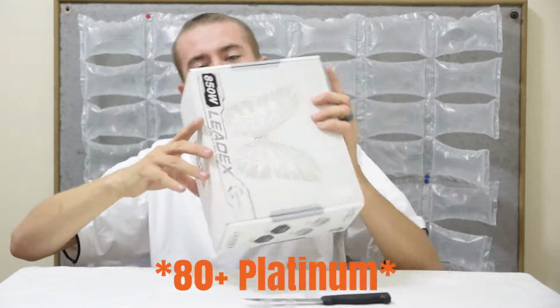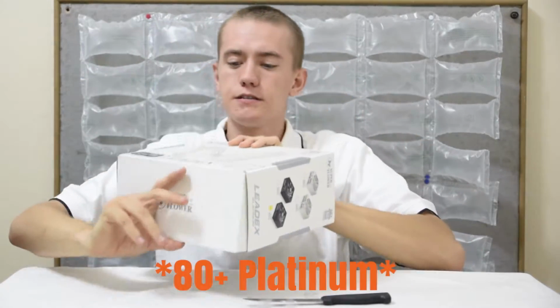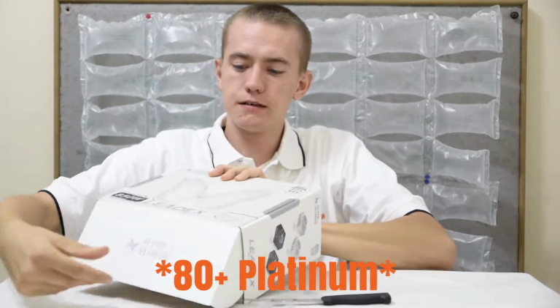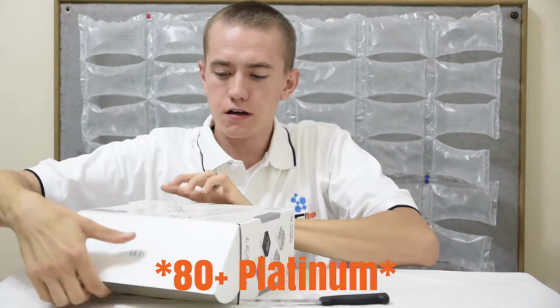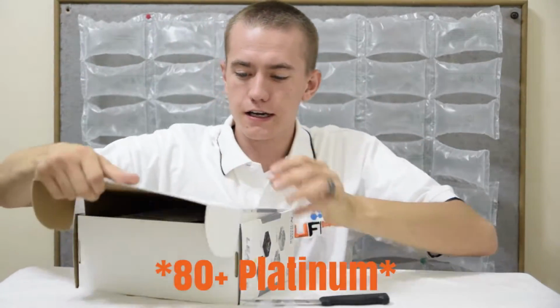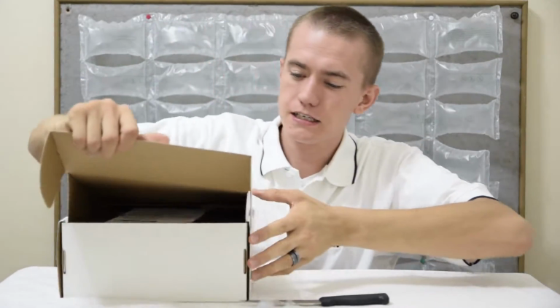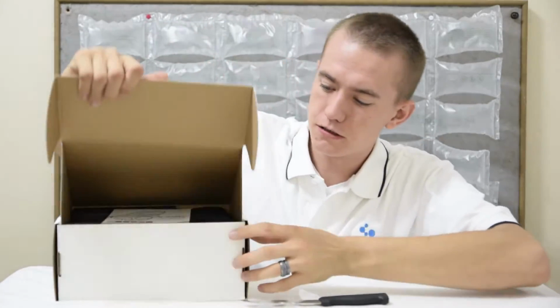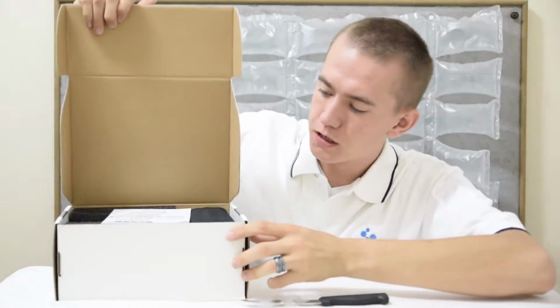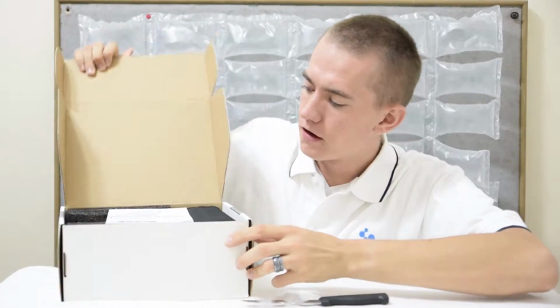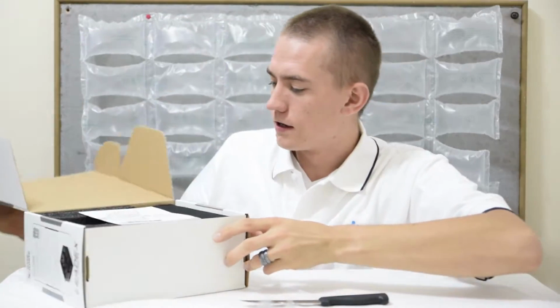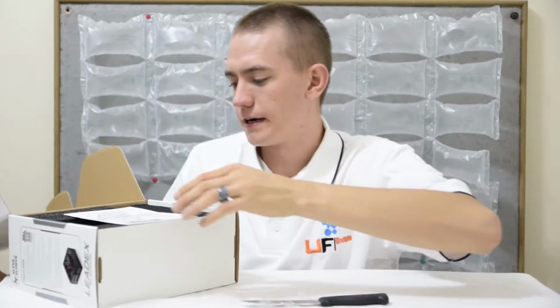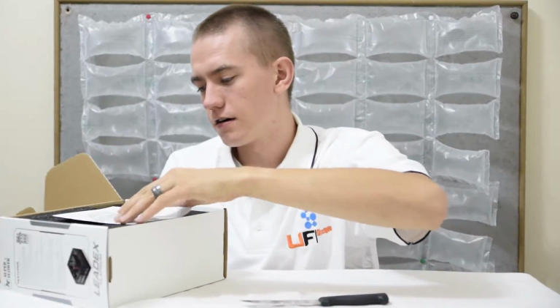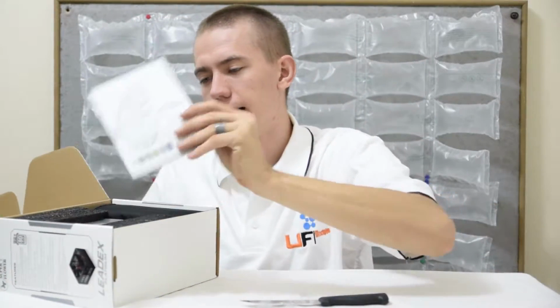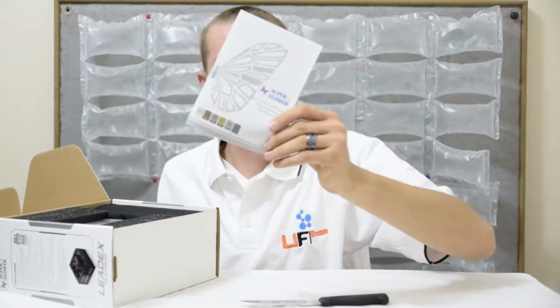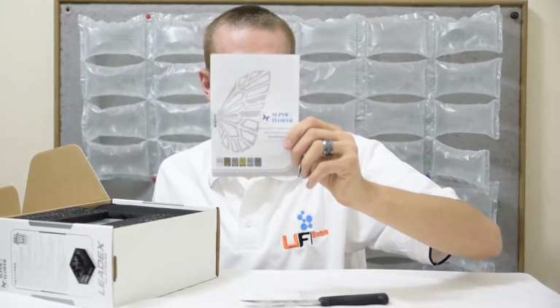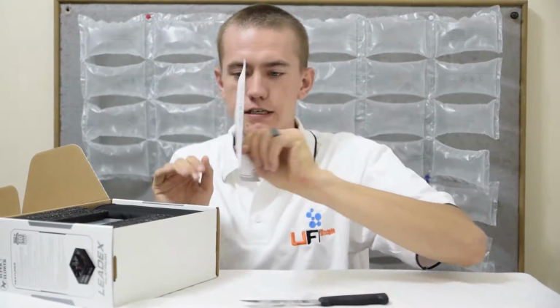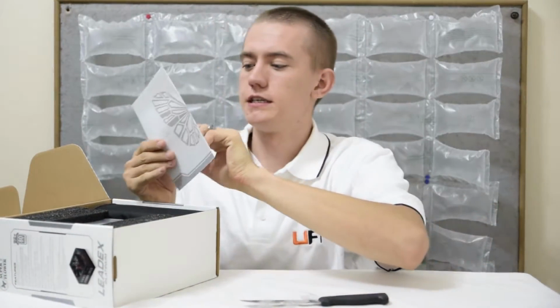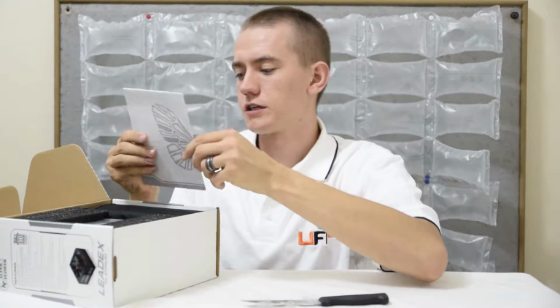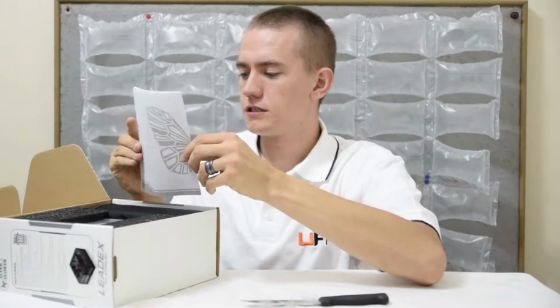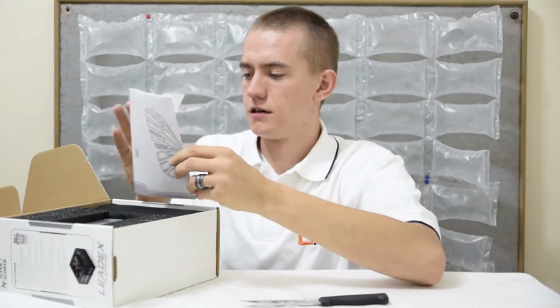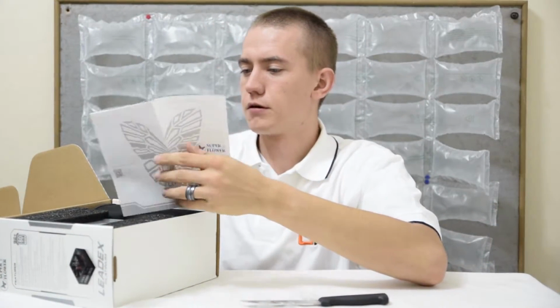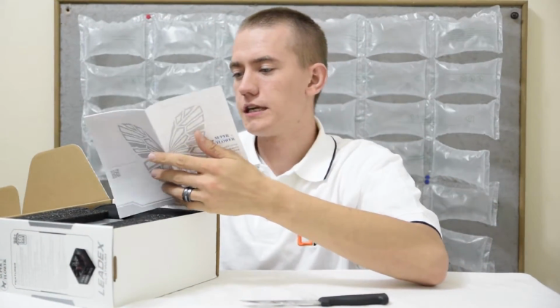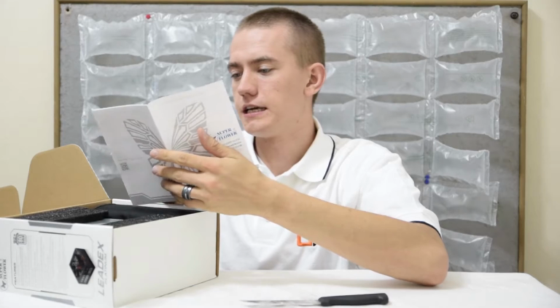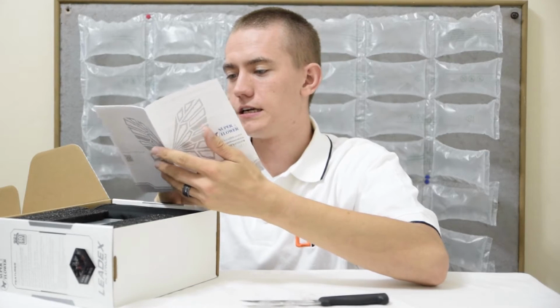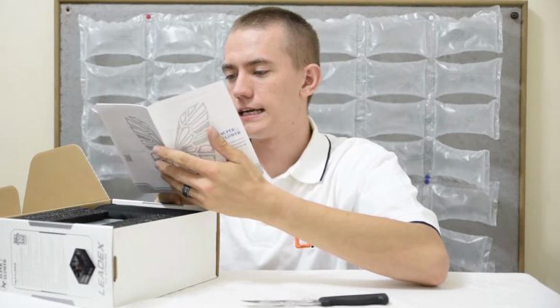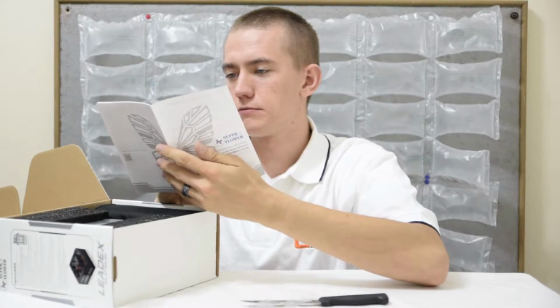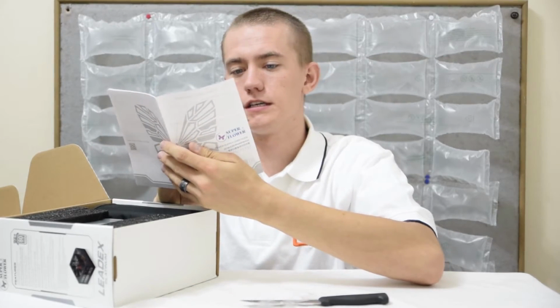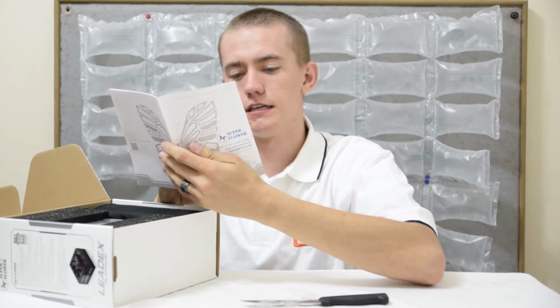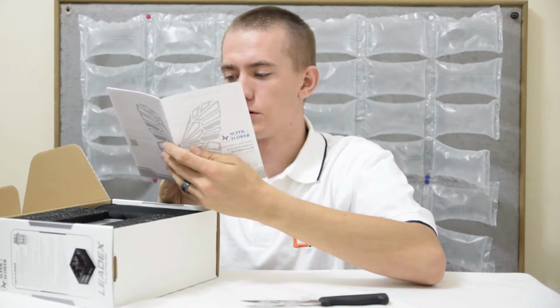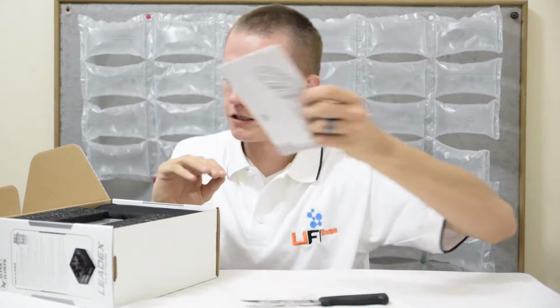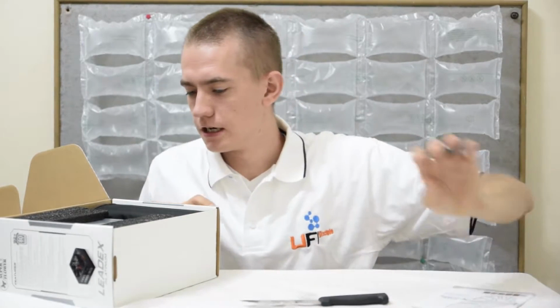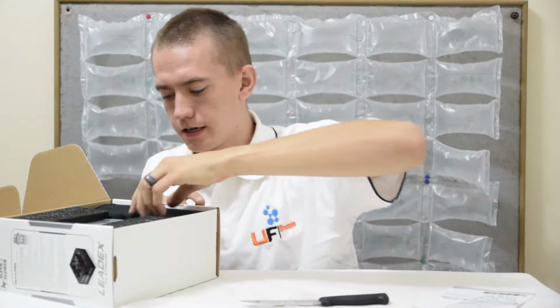There we go, that was pretty simple — the top just pops off. We have Superflower instructions, partially in English and partially in foreign languages.